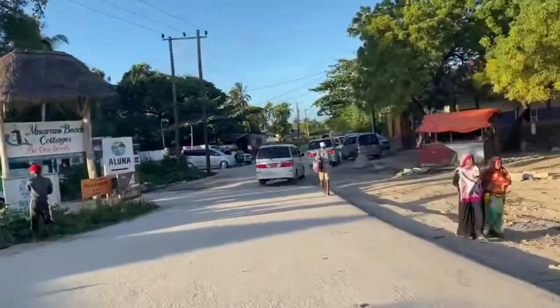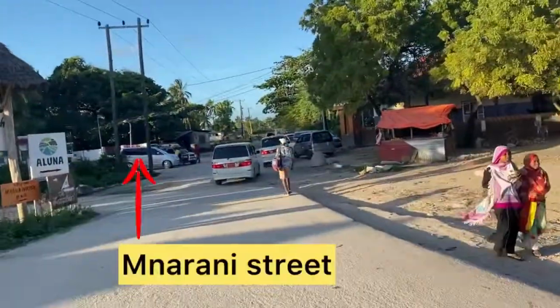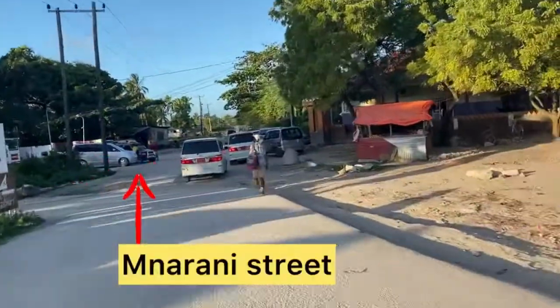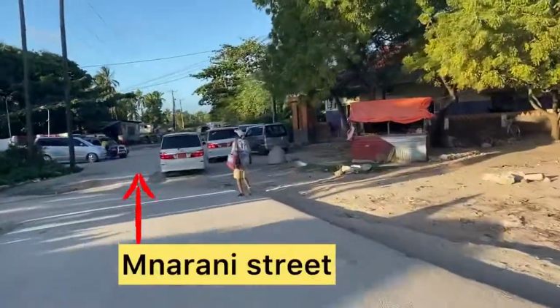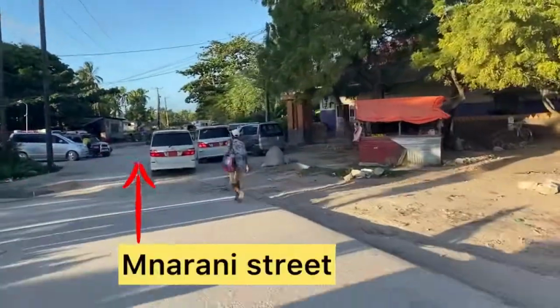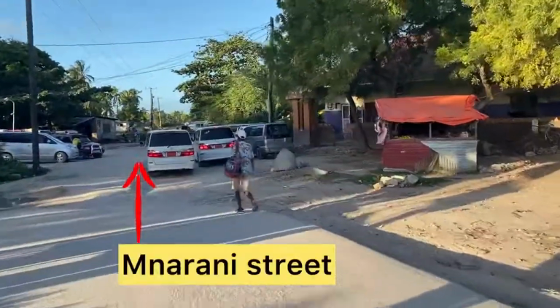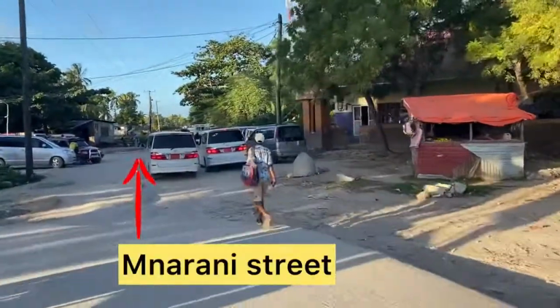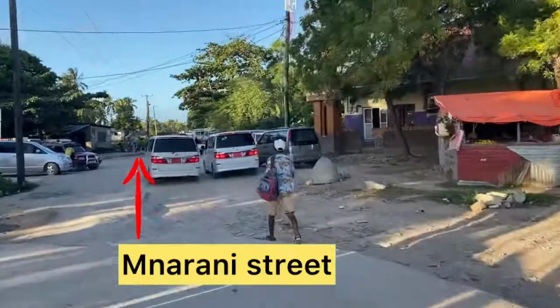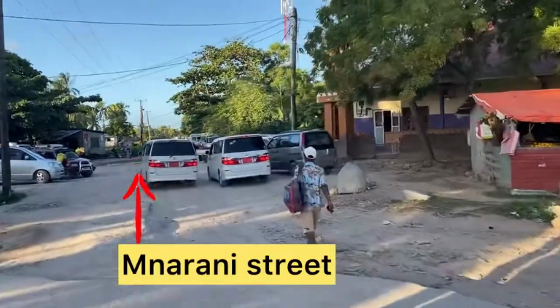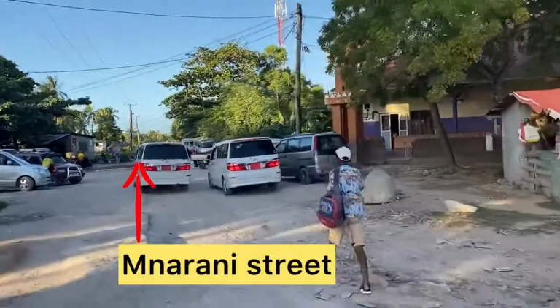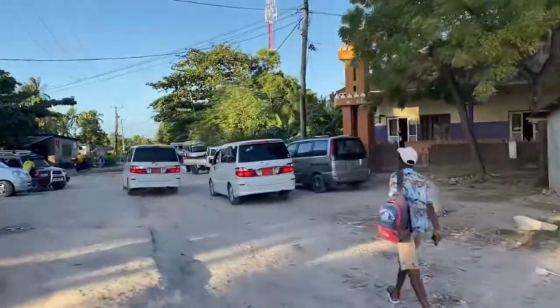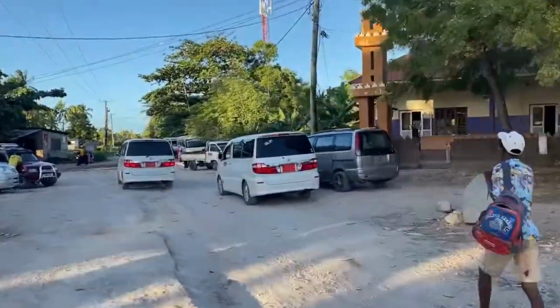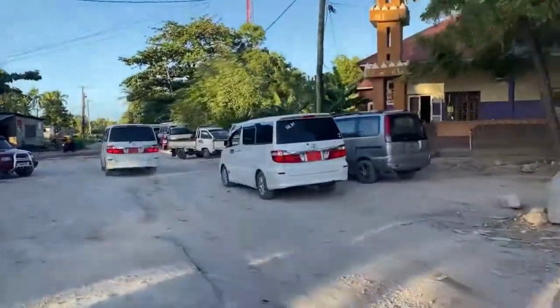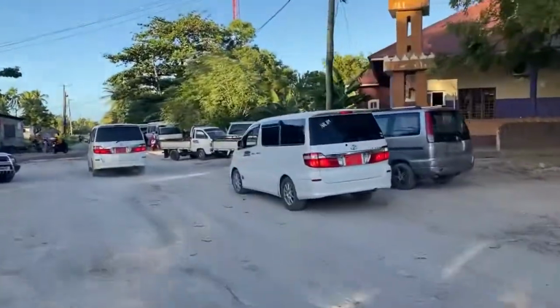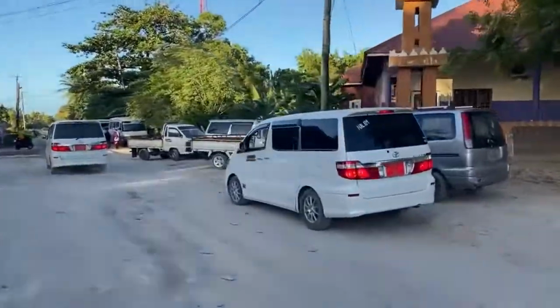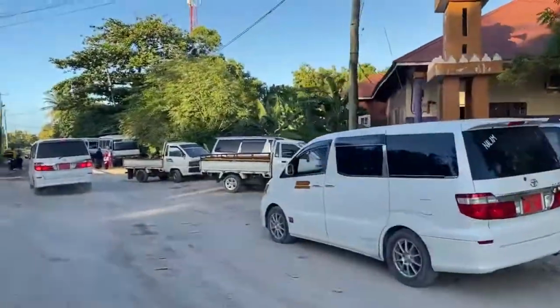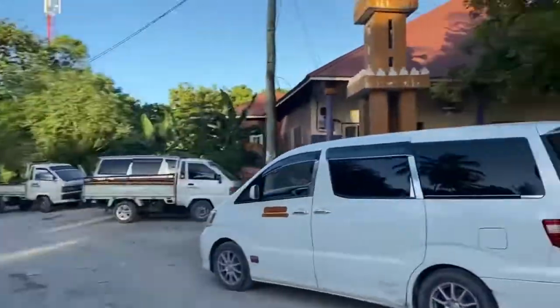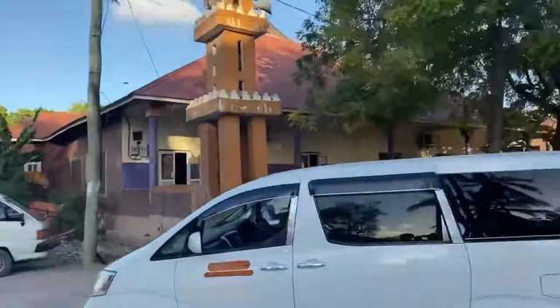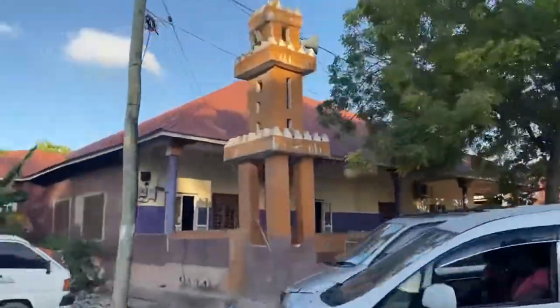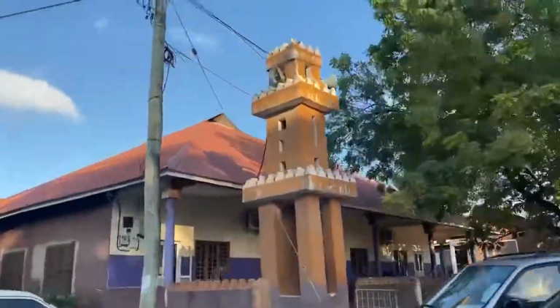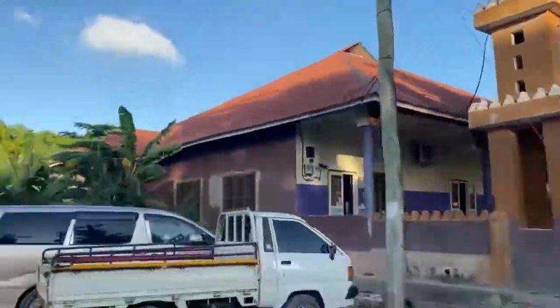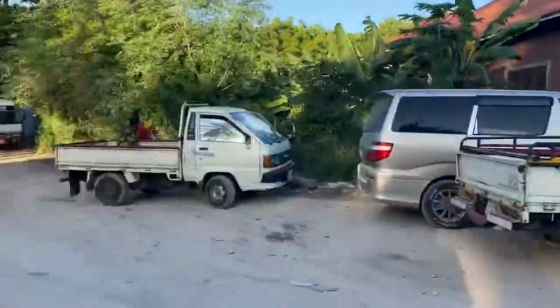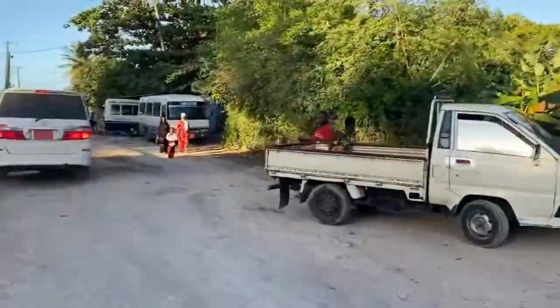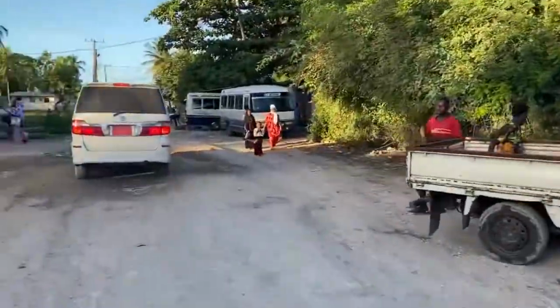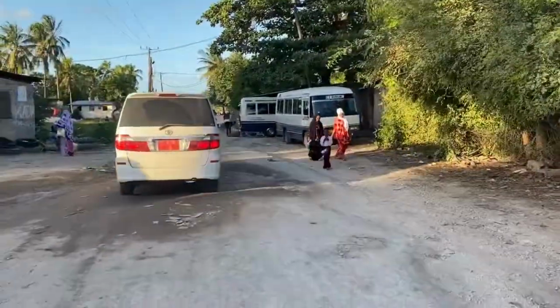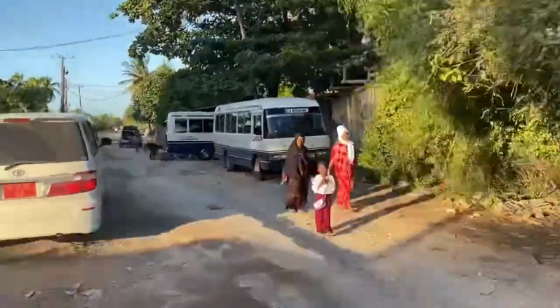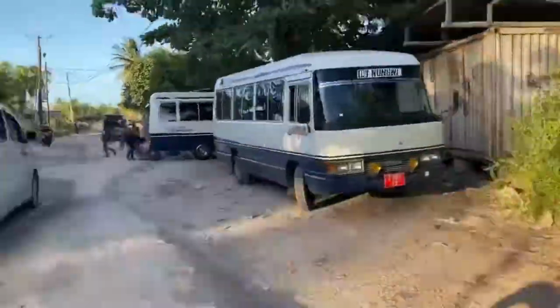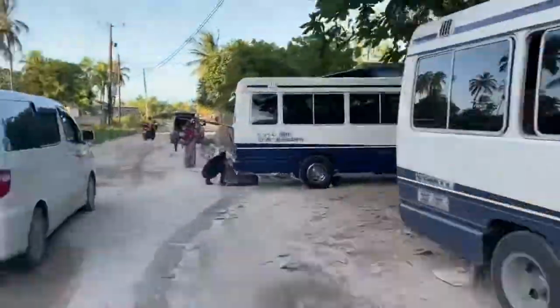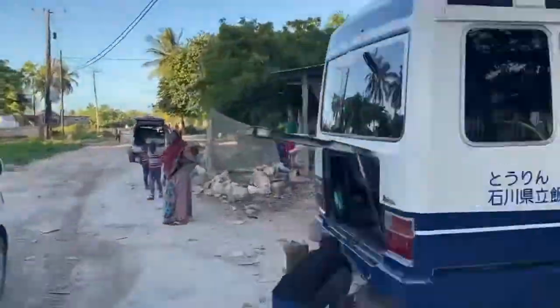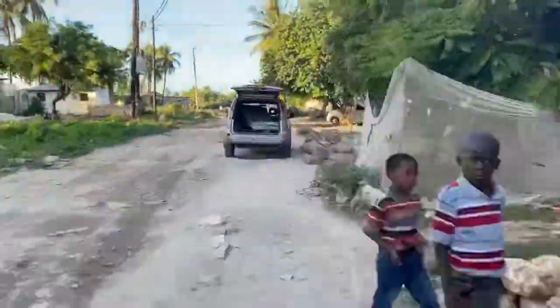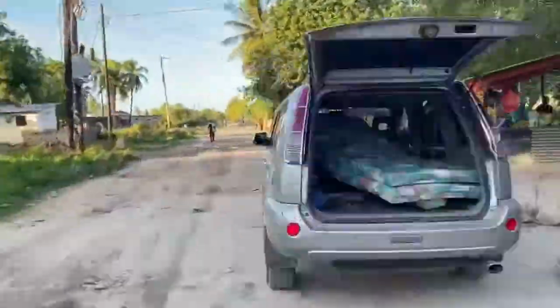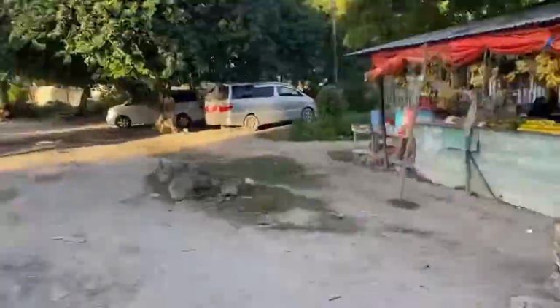We call it Narani Street, because Baraka Aquarium and the Narani Aquarium are at the end of the street. At the beginning of the street there is a mosque, and the Gaza station is to the left.